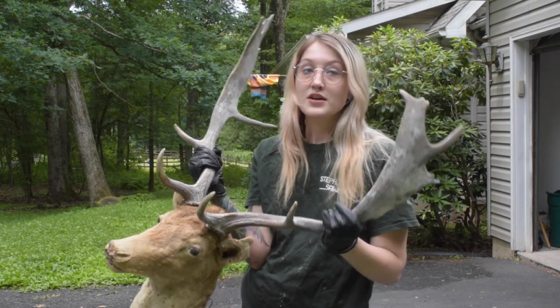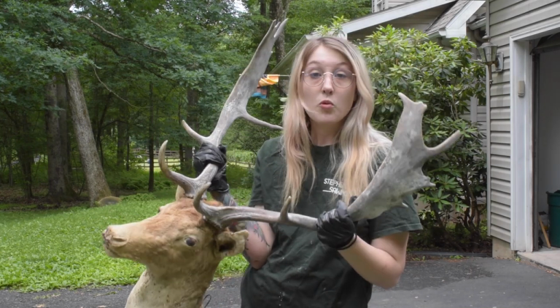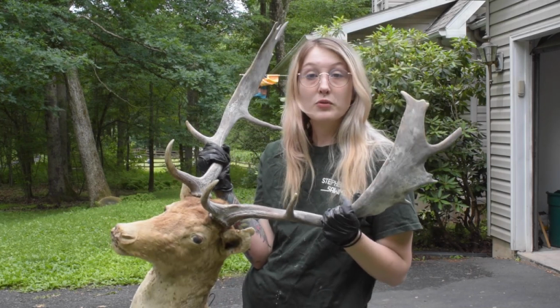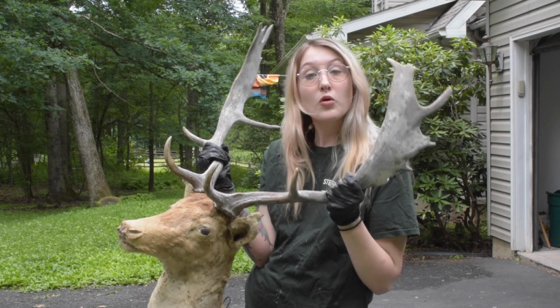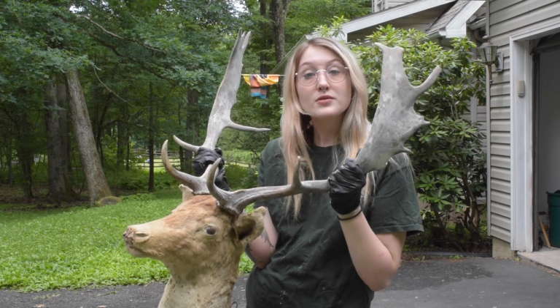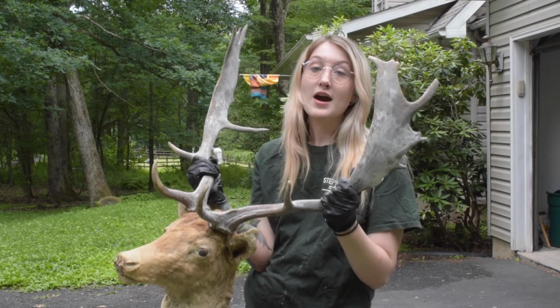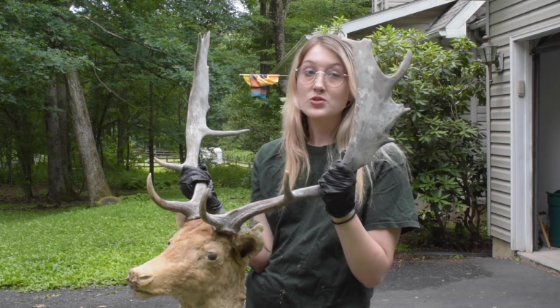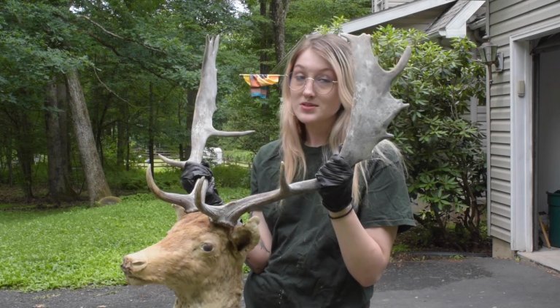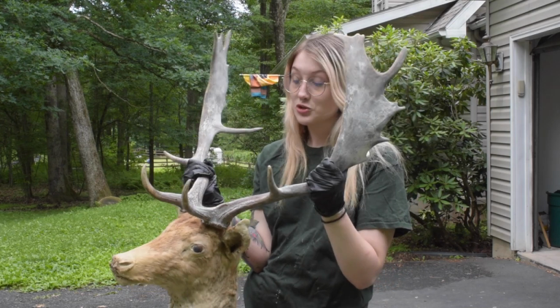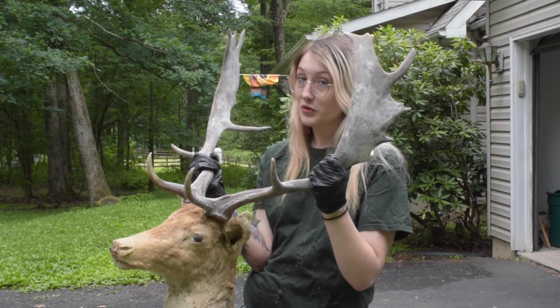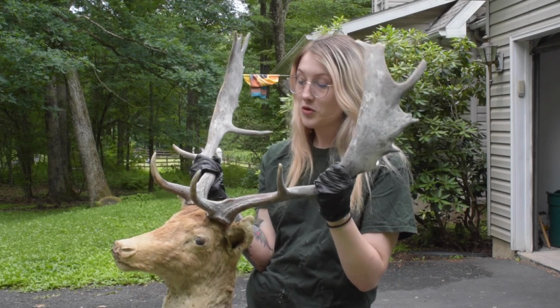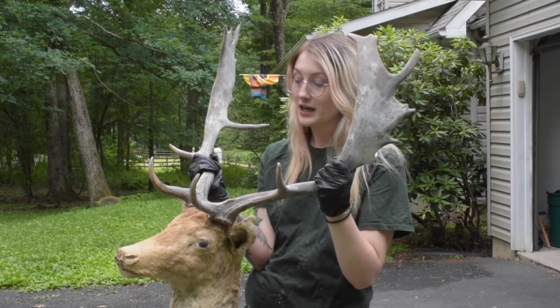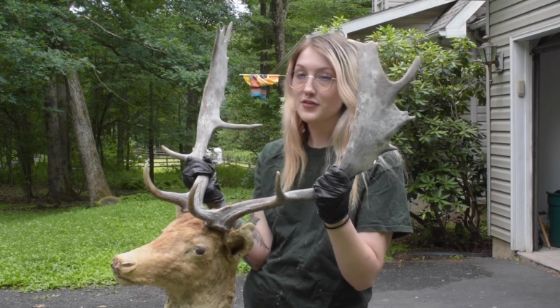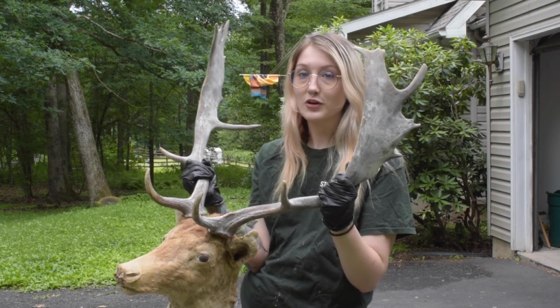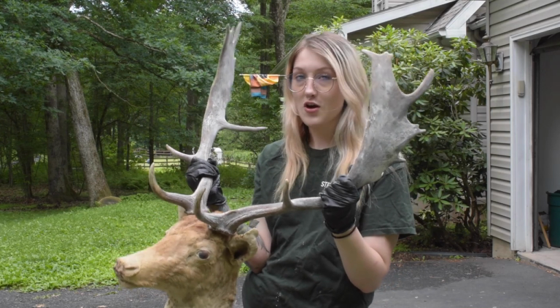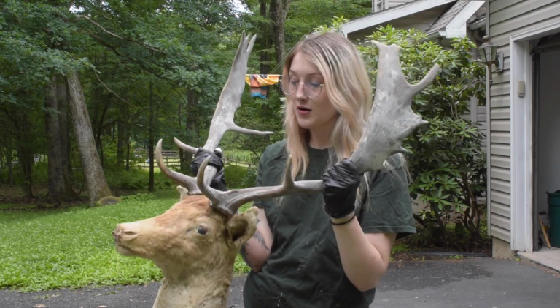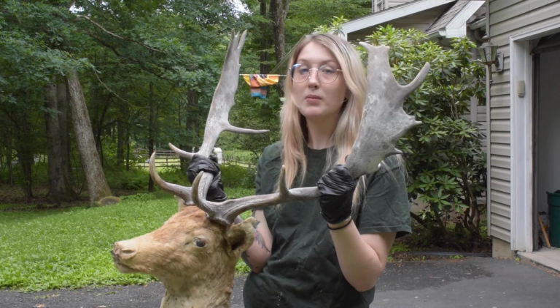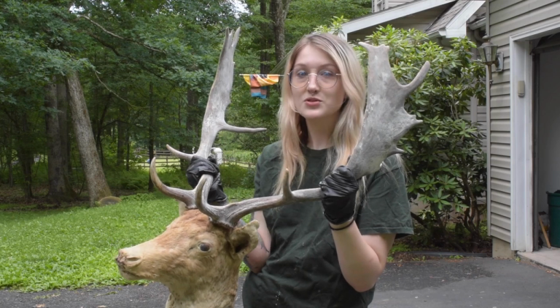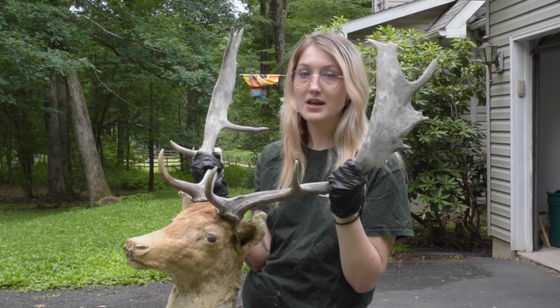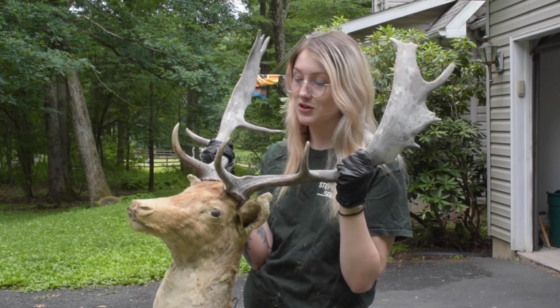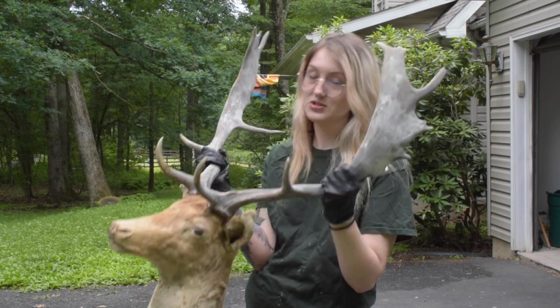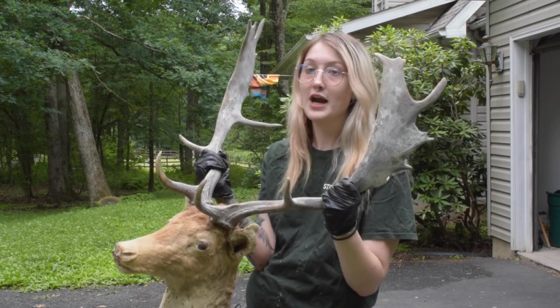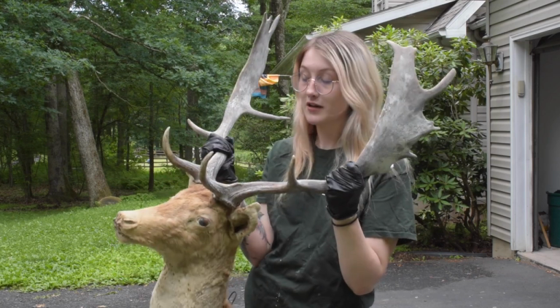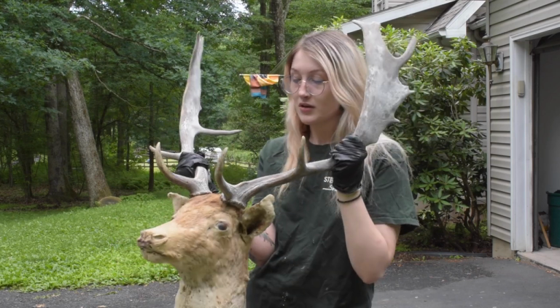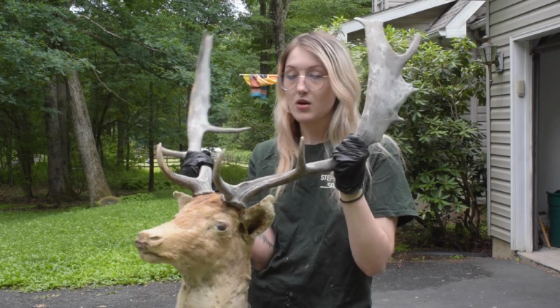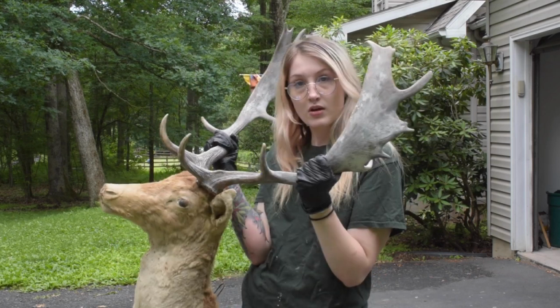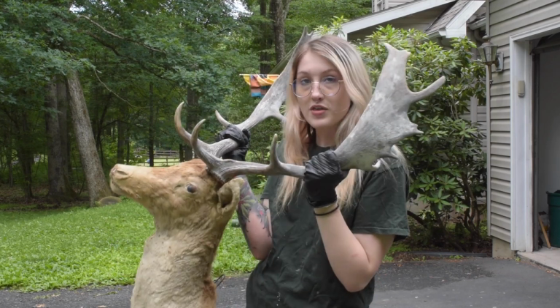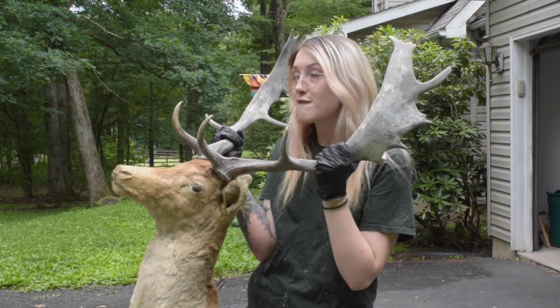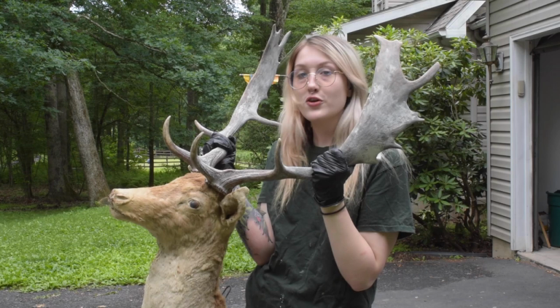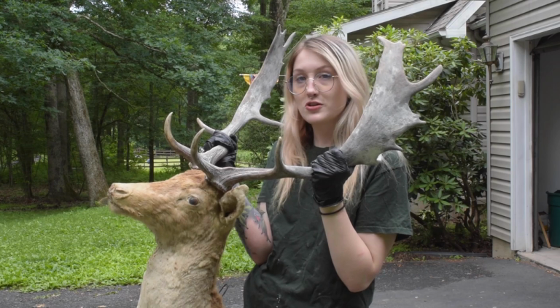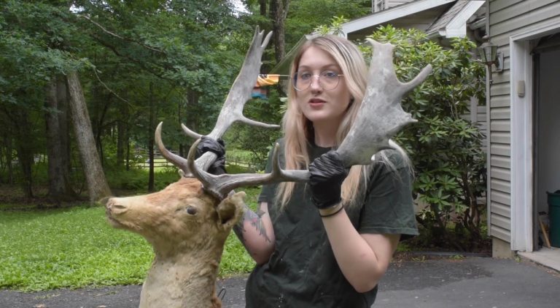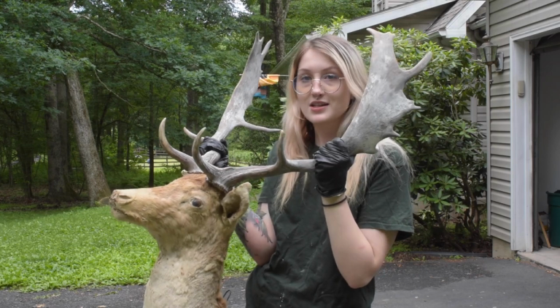Some really old mounts do have the skulls inside, which is really cool, but I can feel that the antlers are wobbly, so that means there's just a skull cap in it. So without further ado, let's get started.